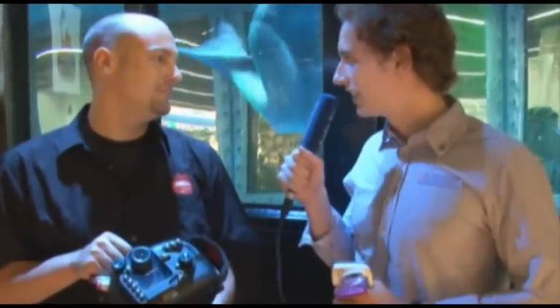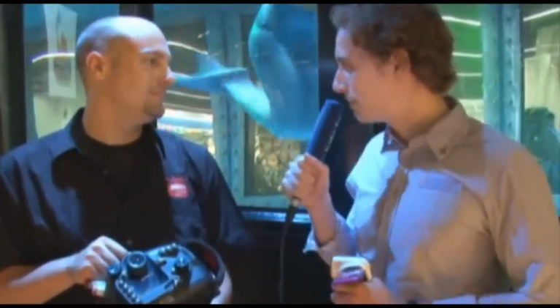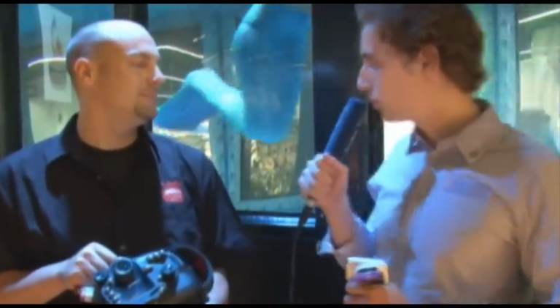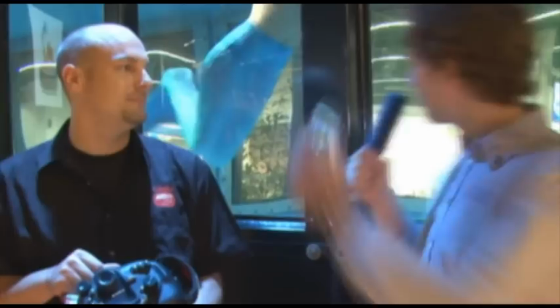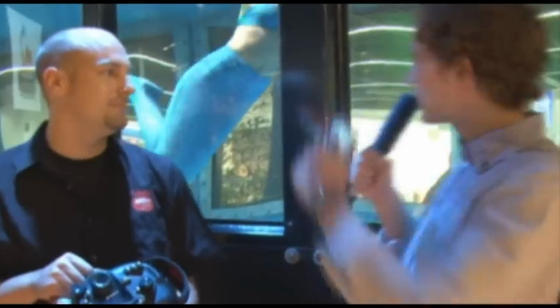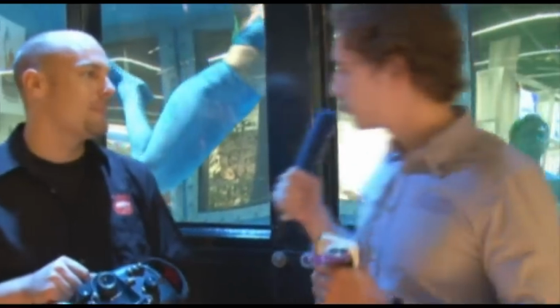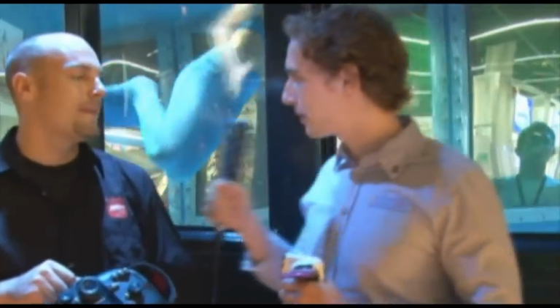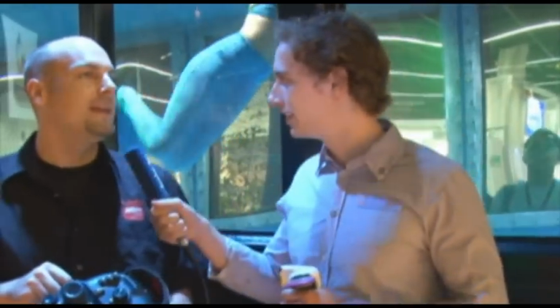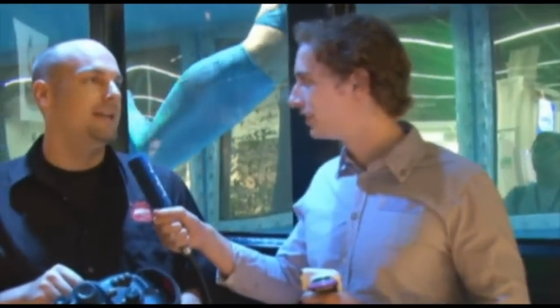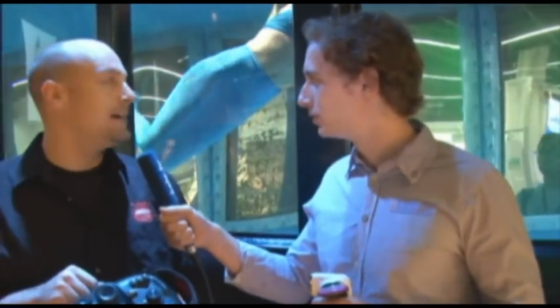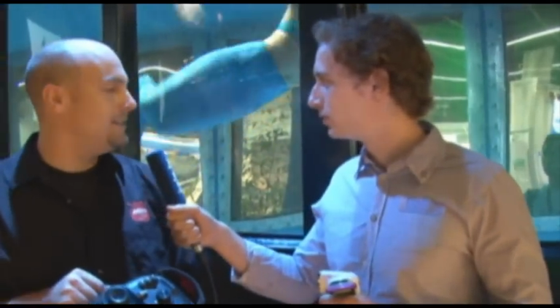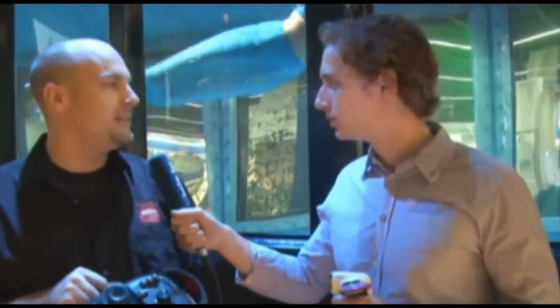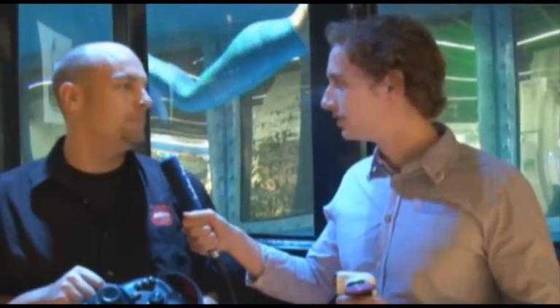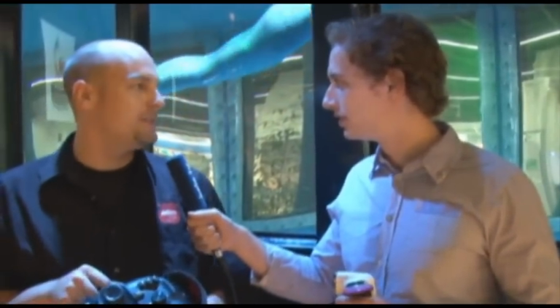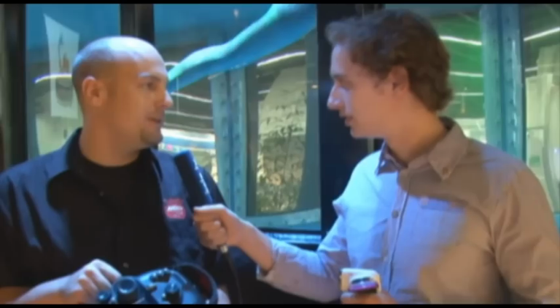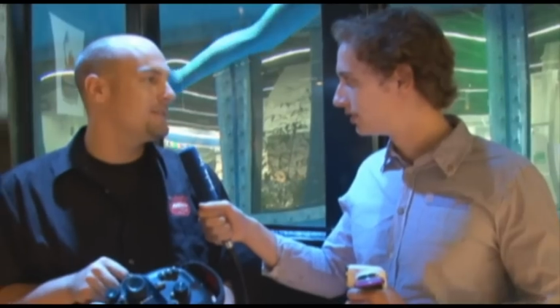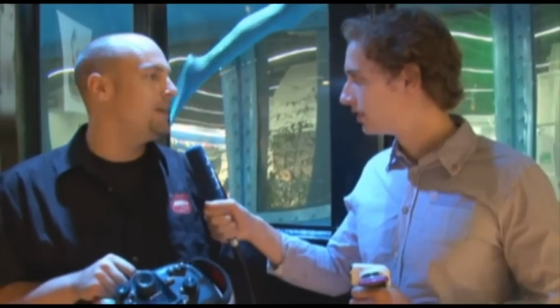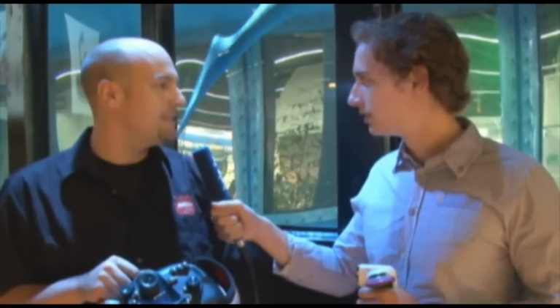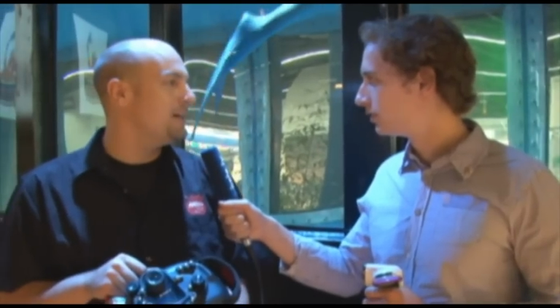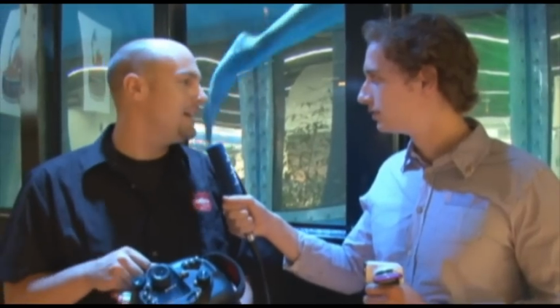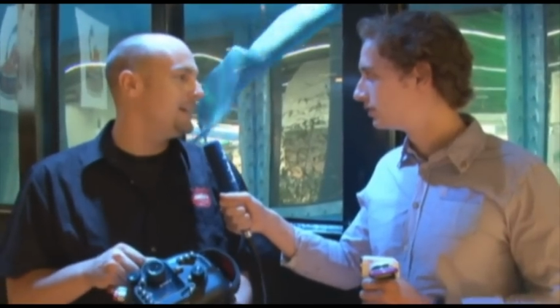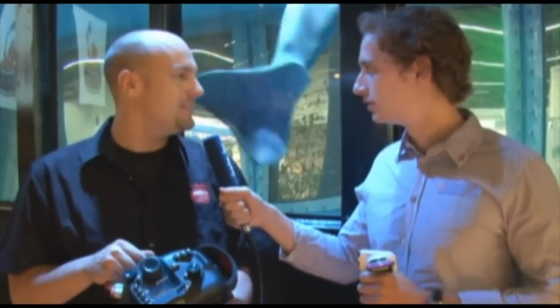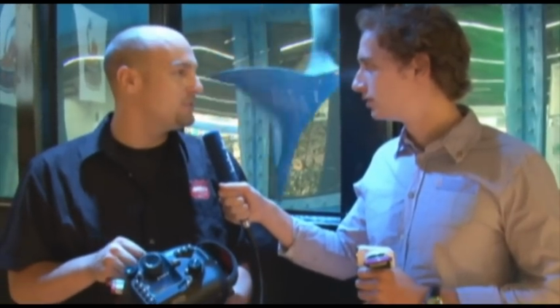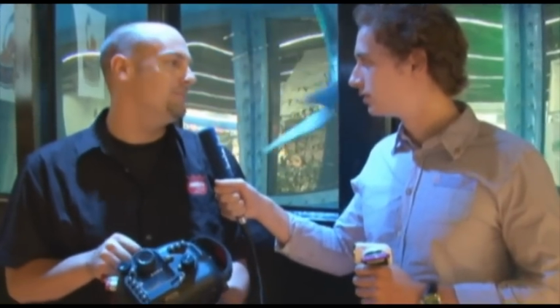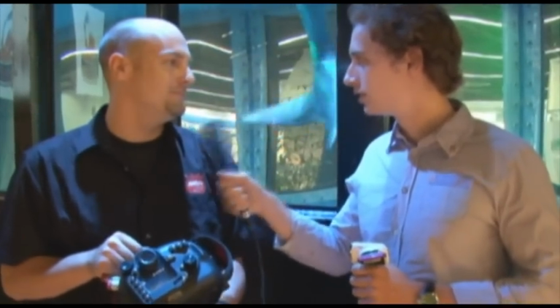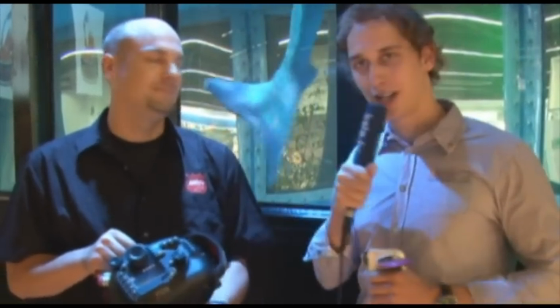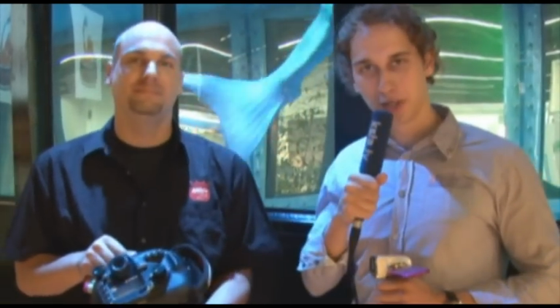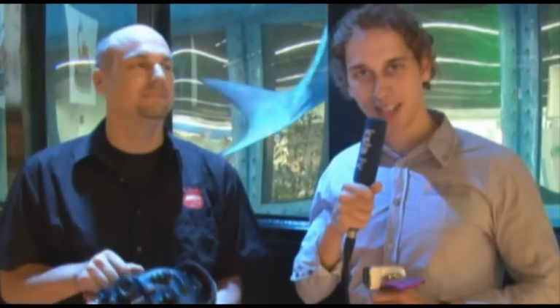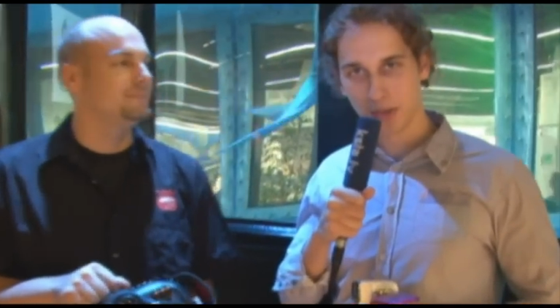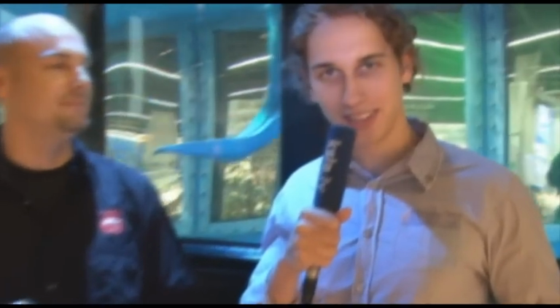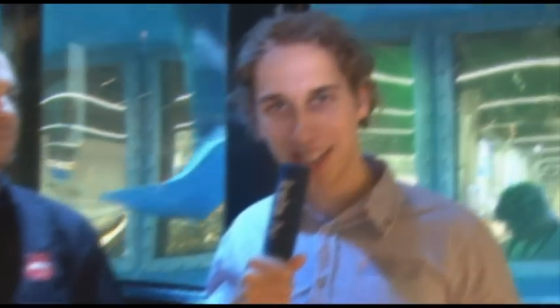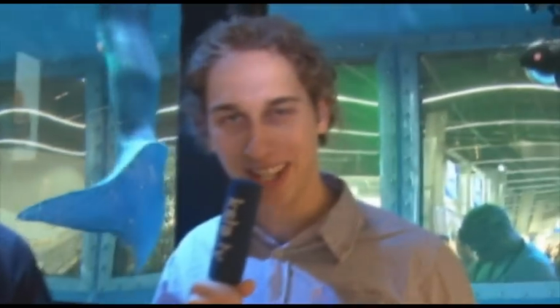Kann ich als Messebesucher denn selber hier reinspringen und Bilder machen? Ja, Mark arbeitet nicht nur mit professionellen Models, sondern auch mit Messebesuchern, die gerne ihr eigenes Unterwasserfotoshoot haben möchten. Also wer Lust hat: rein ins Kühlenass!